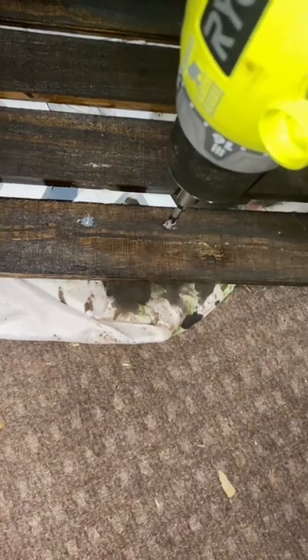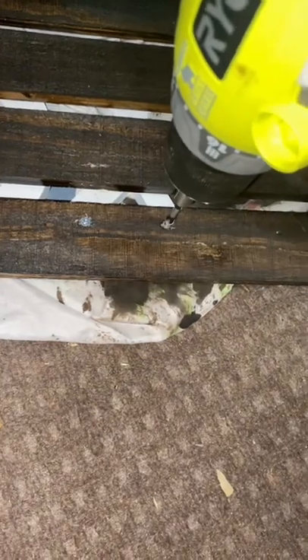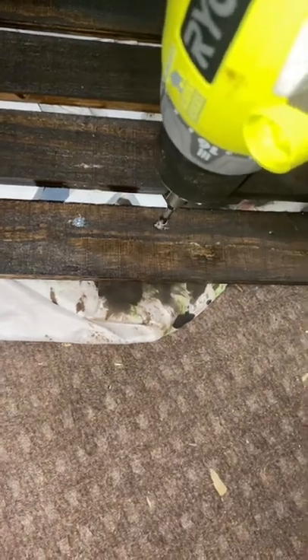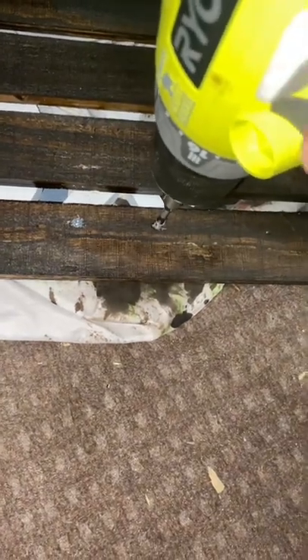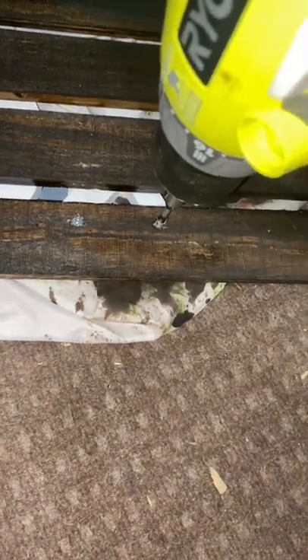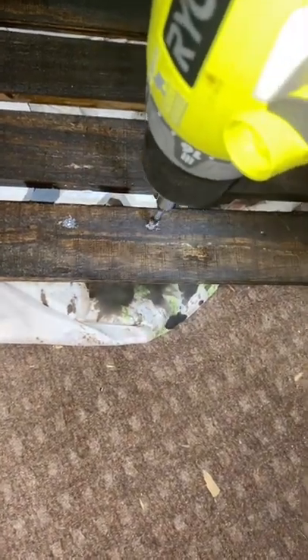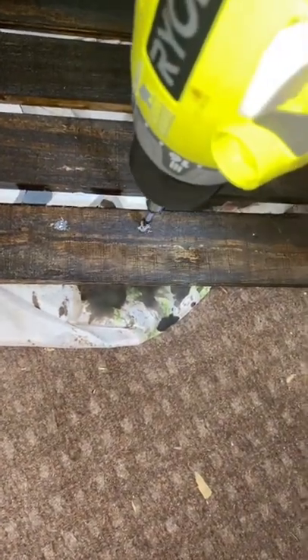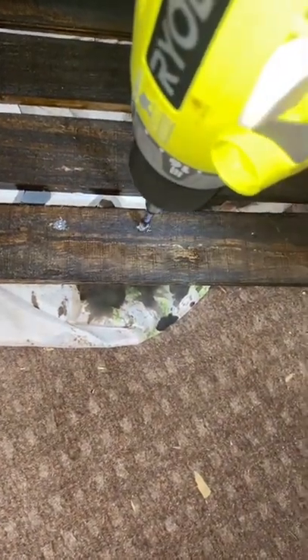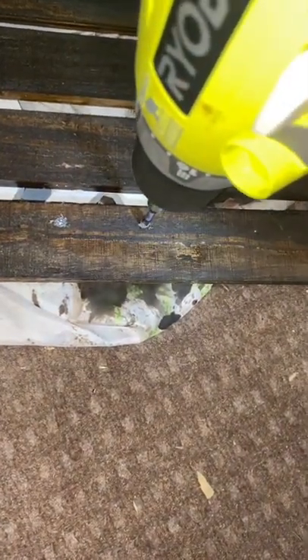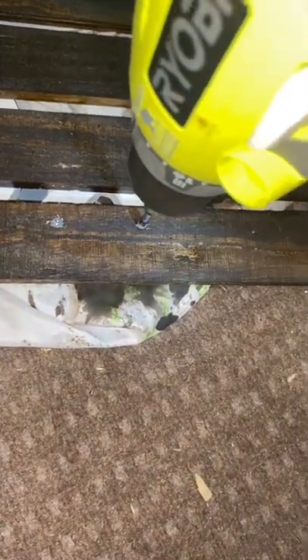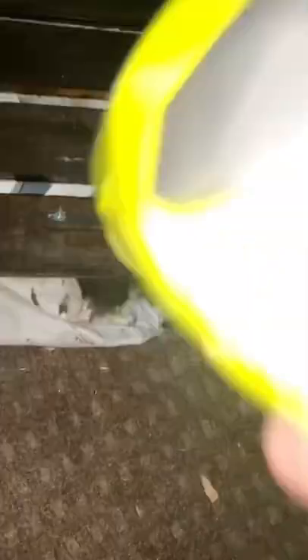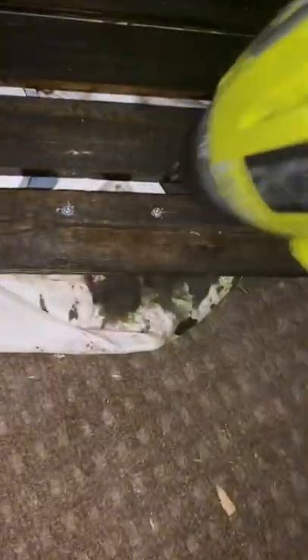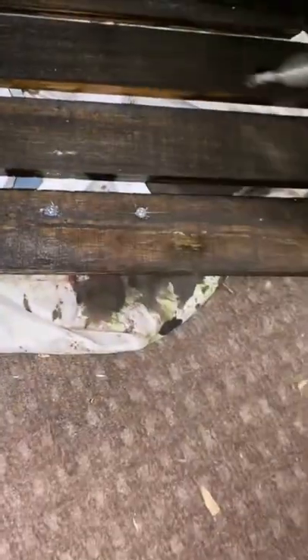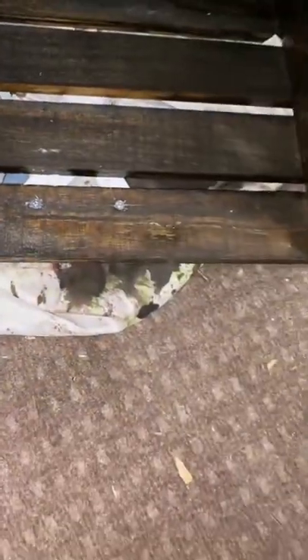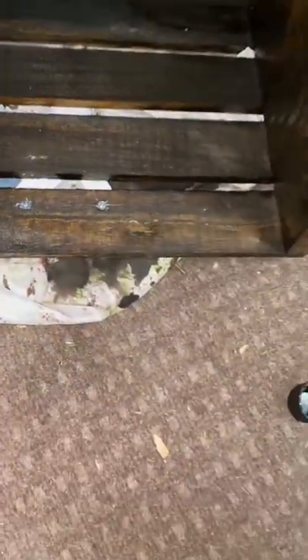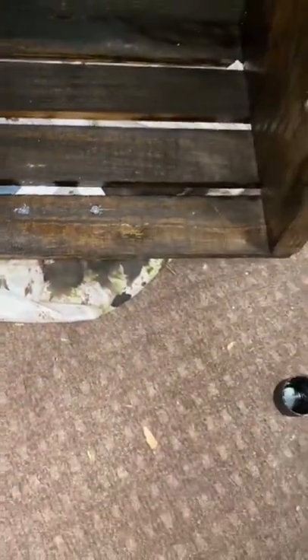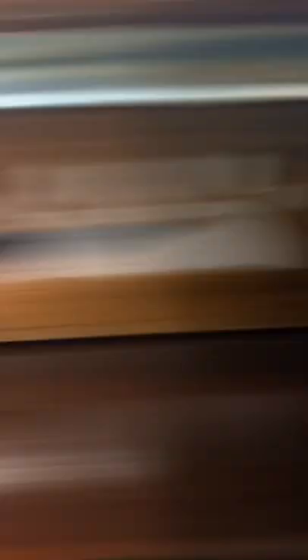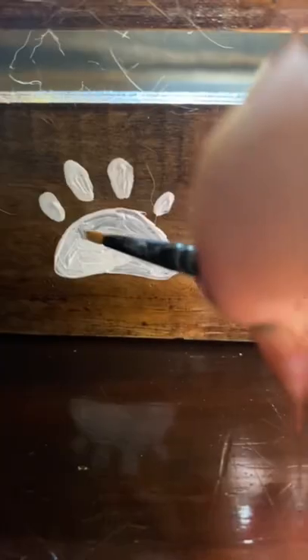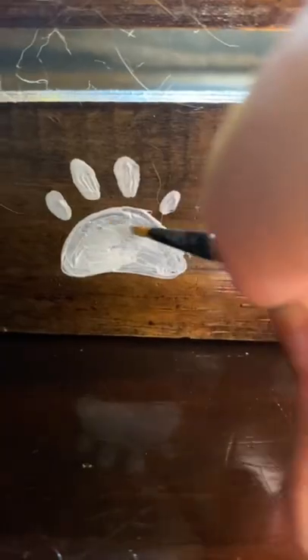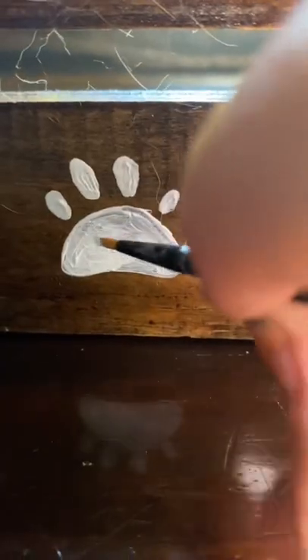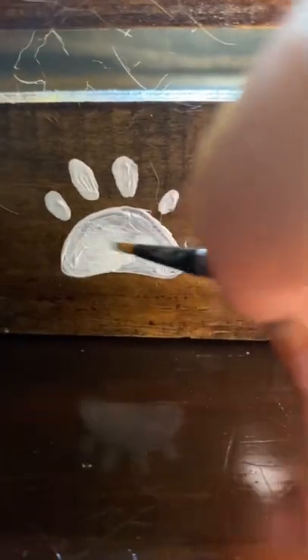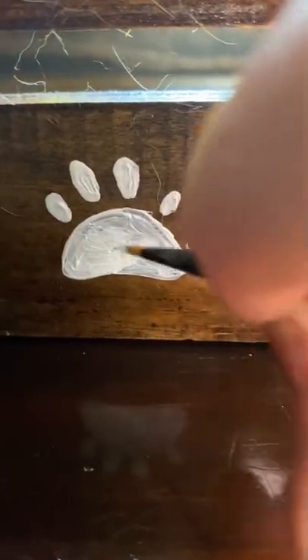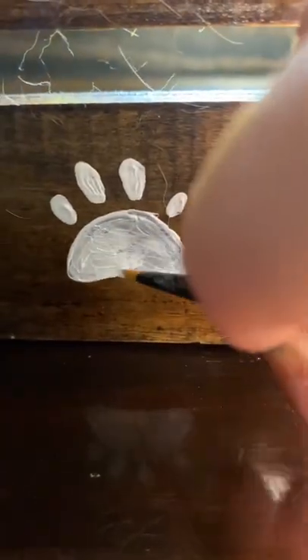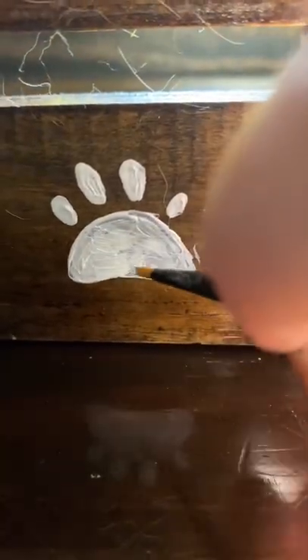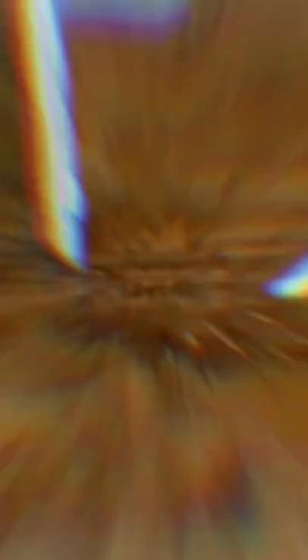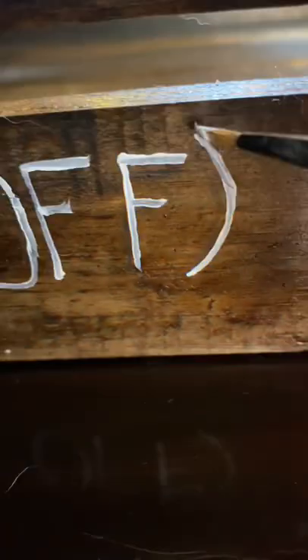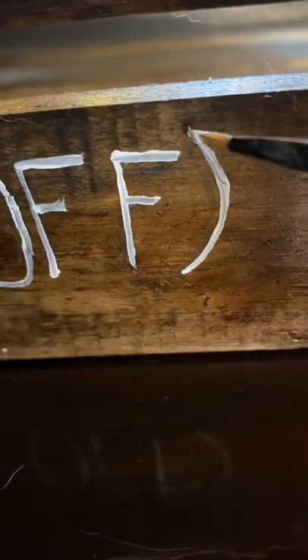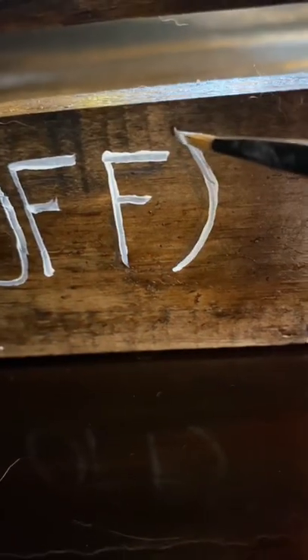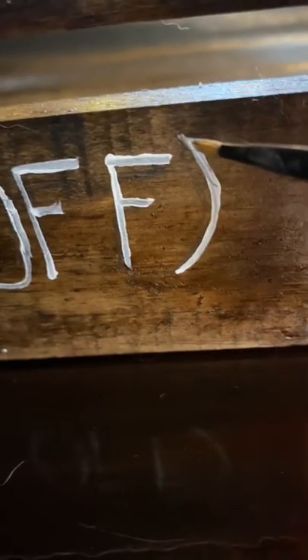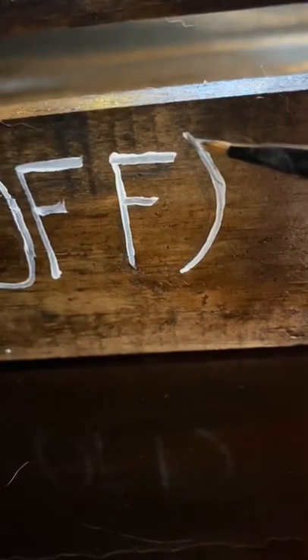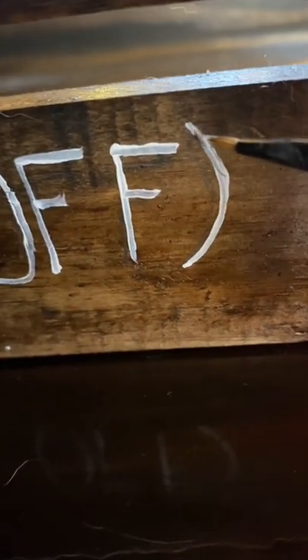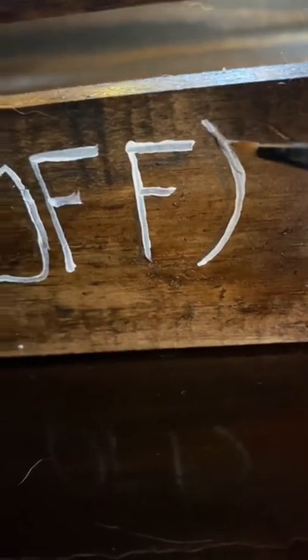Next, I screwed in my letters from the back so that the screws couldn't be seen from the front of the box. I finished off the front by painting a pawprint, a bone, and a paws-off sign.